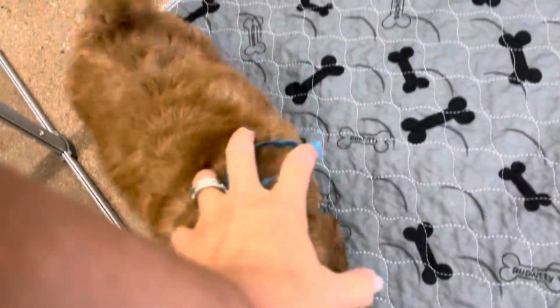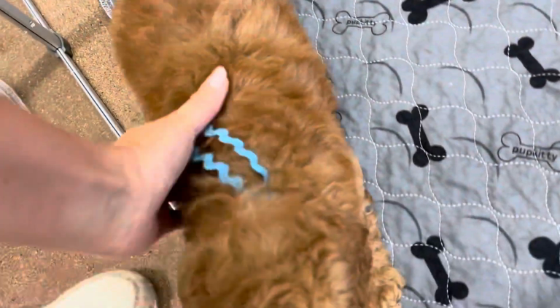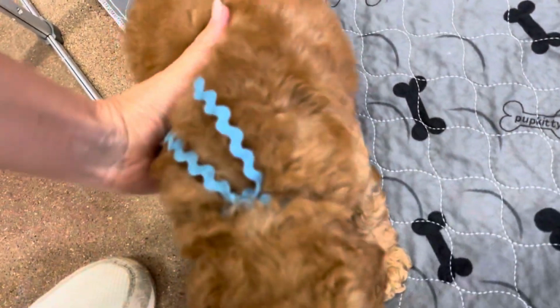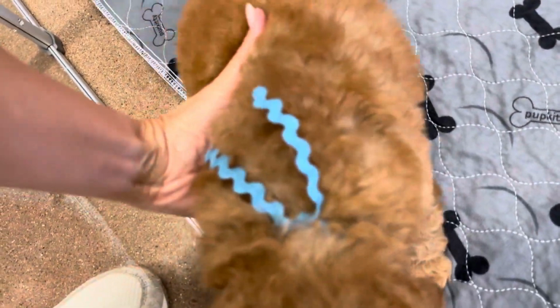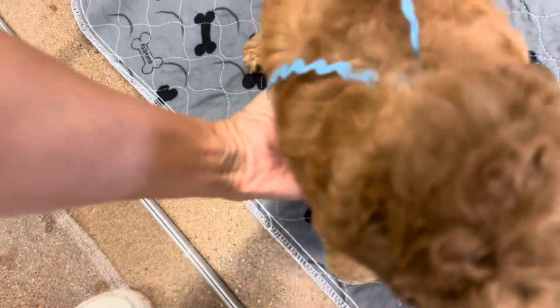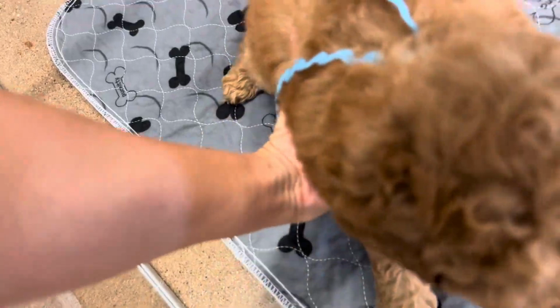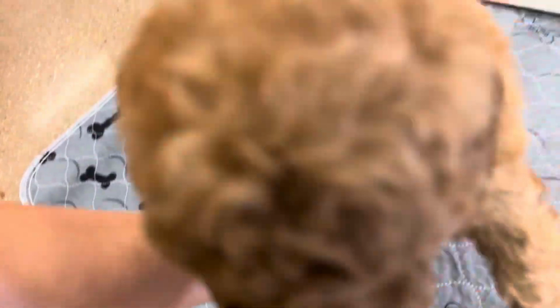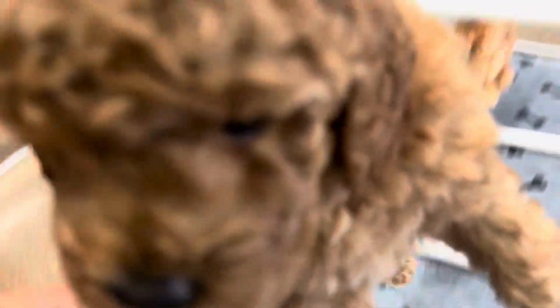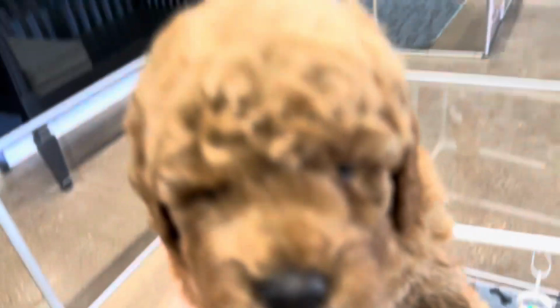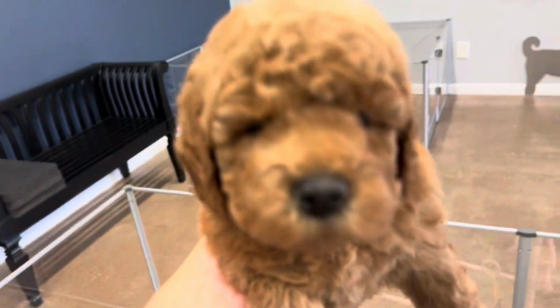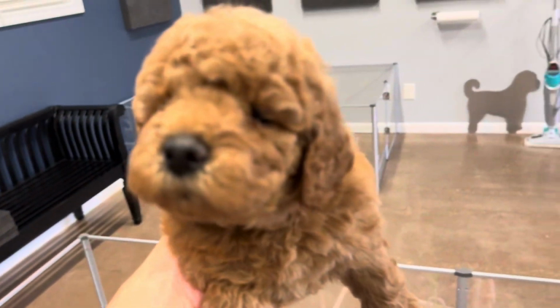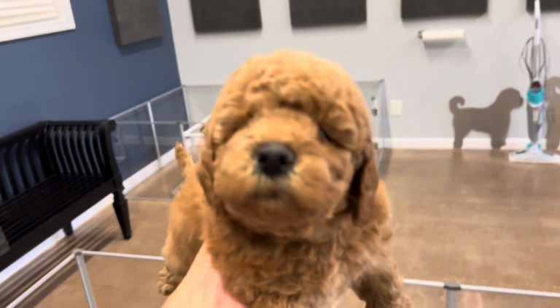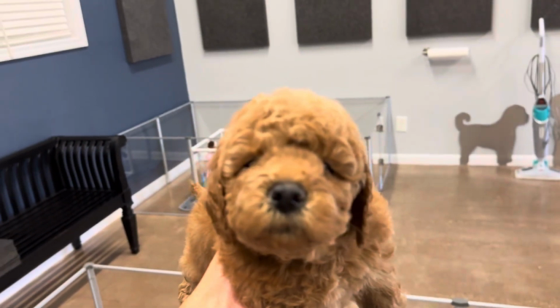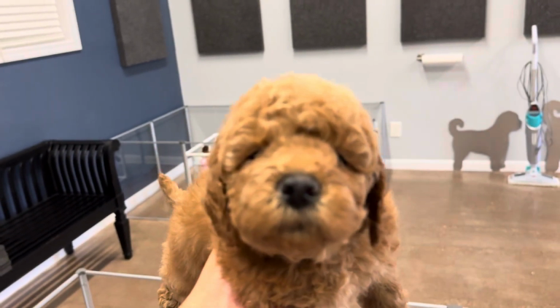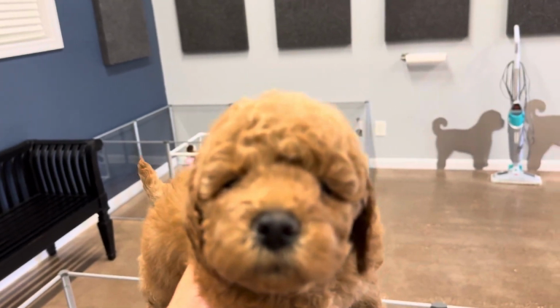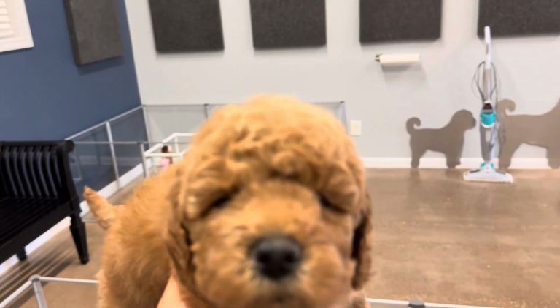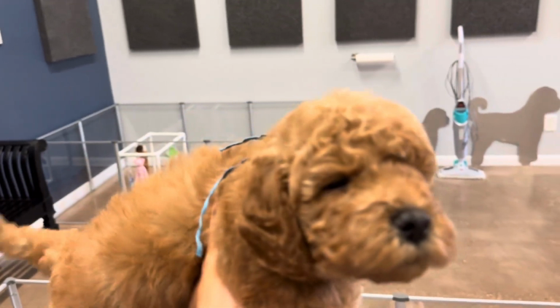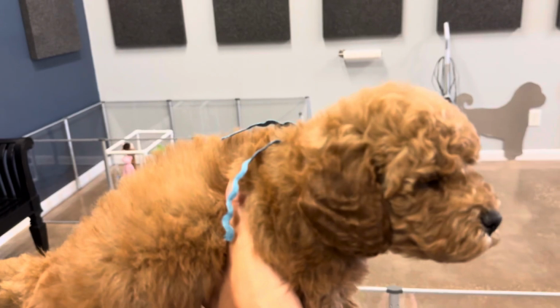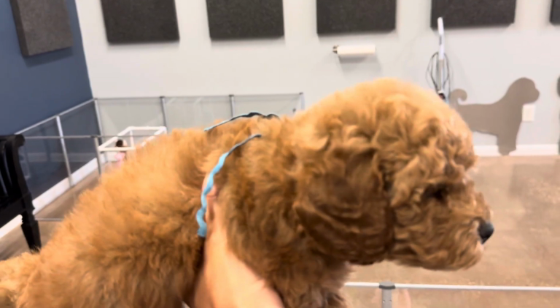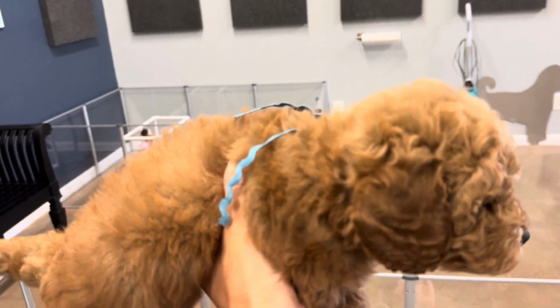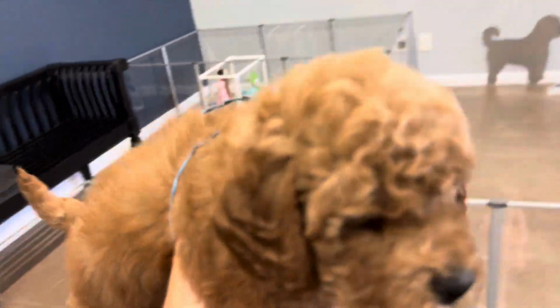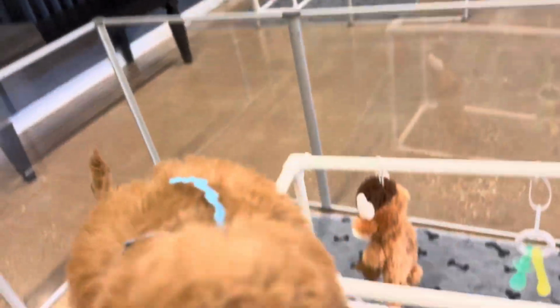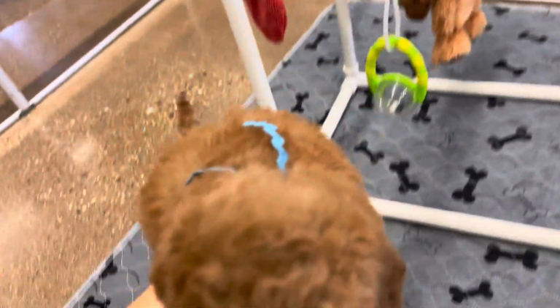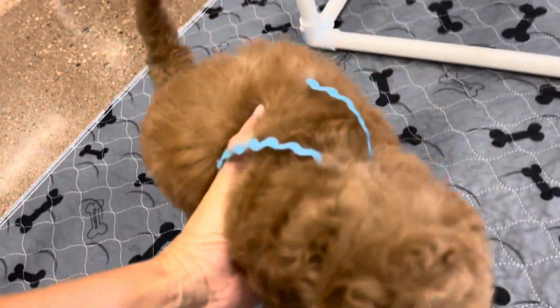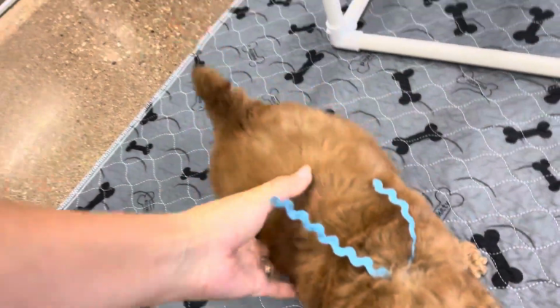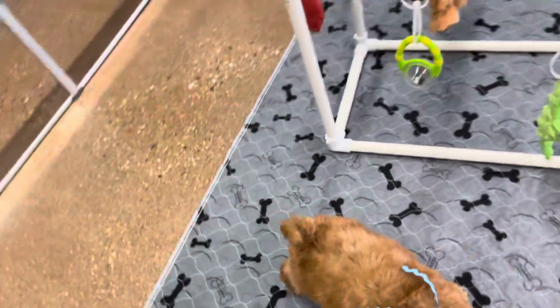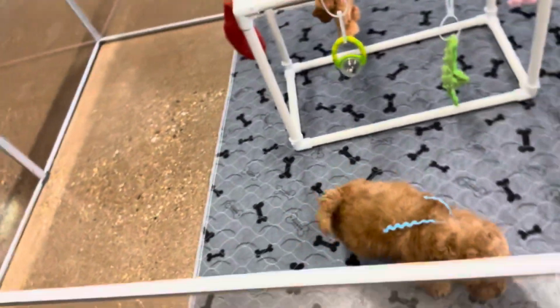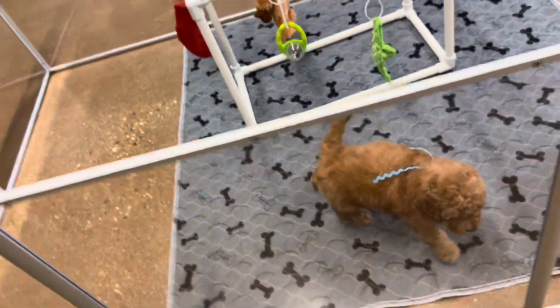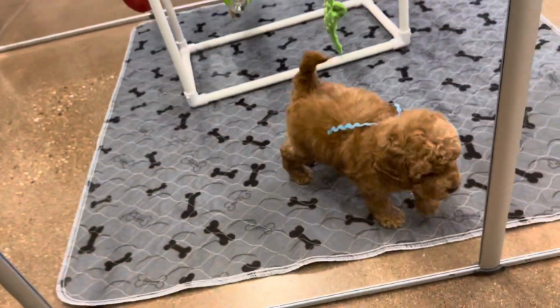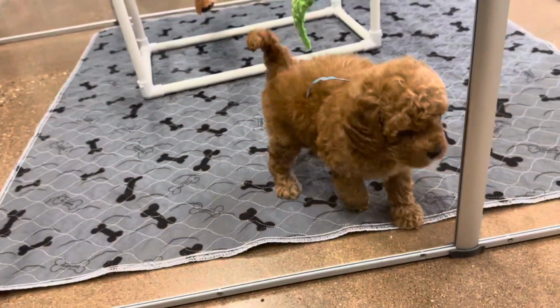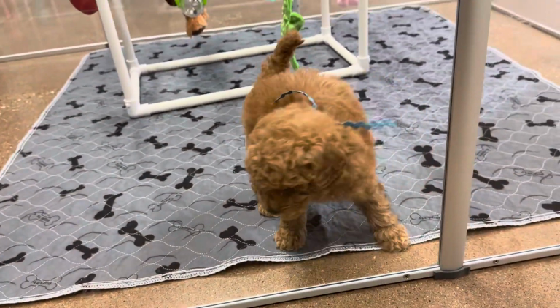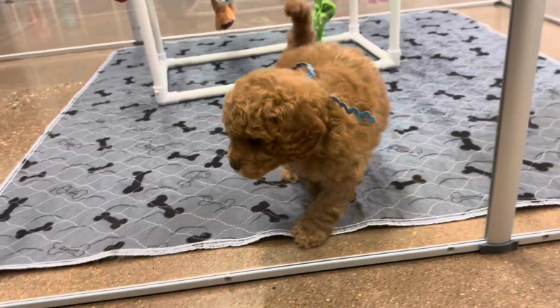Here cutie. He looks like a teddy bear — yes he does. You look like a teddy bear with the cutest coat. Cutest little face. Very thick coat.